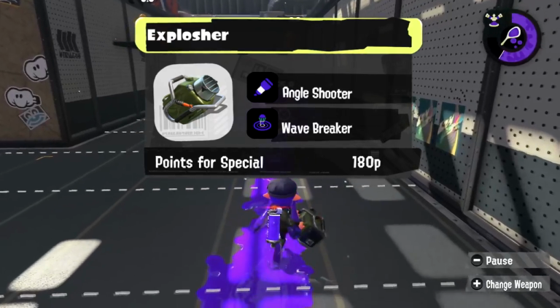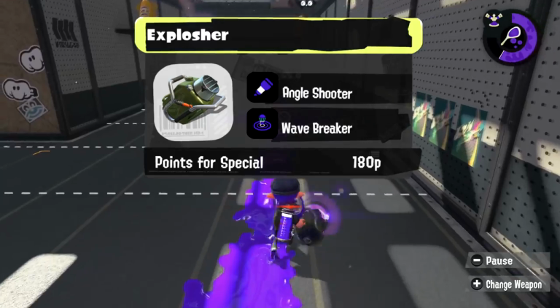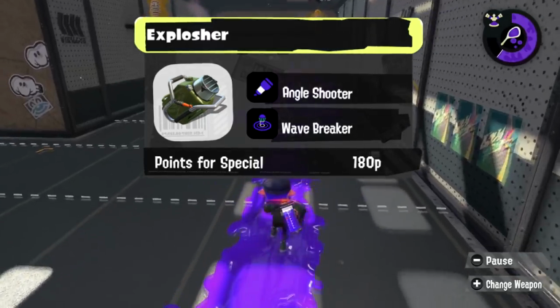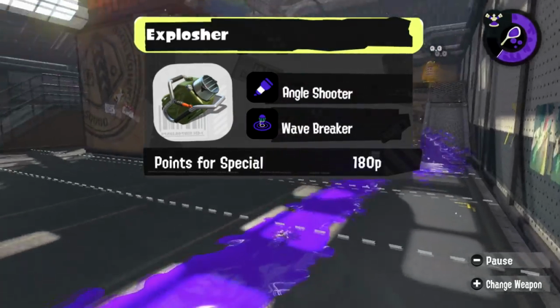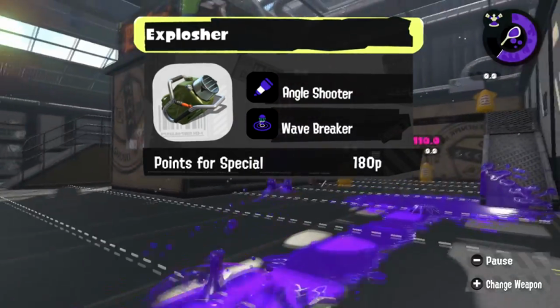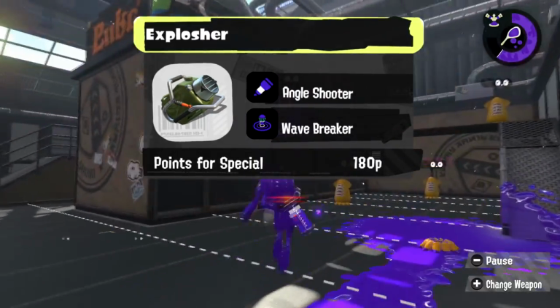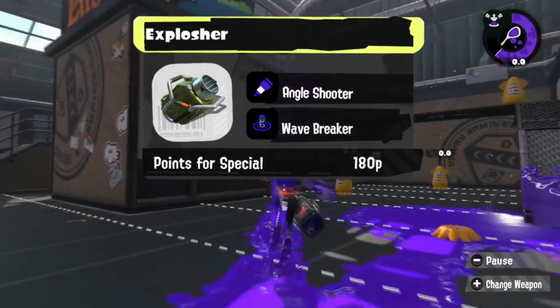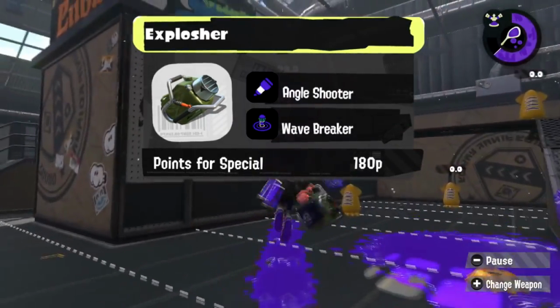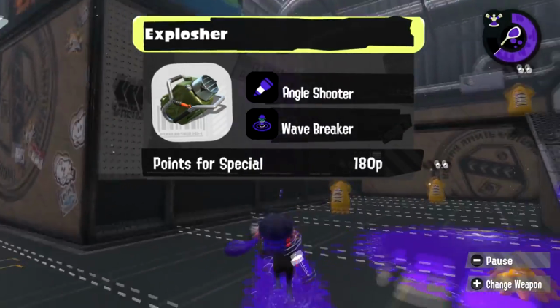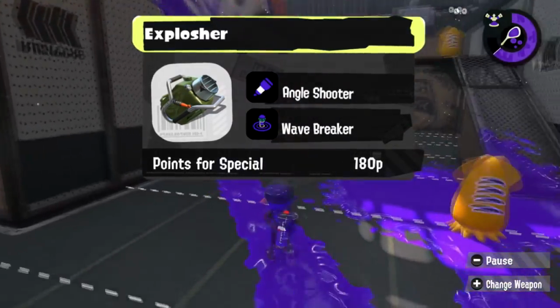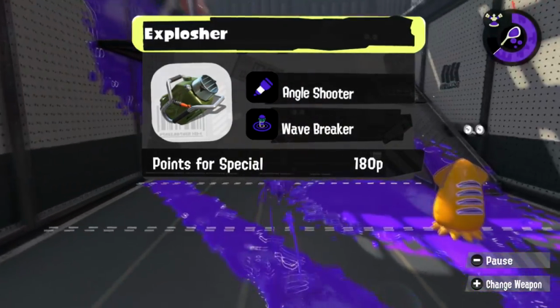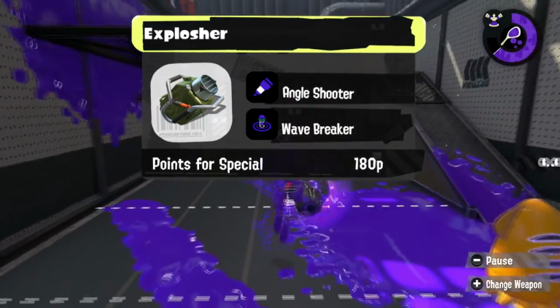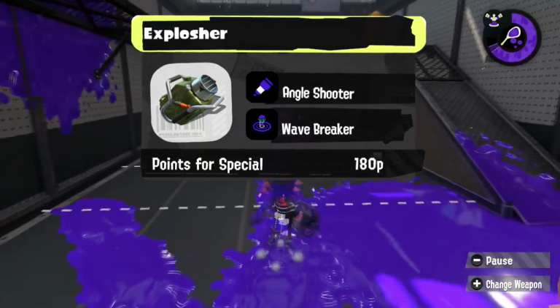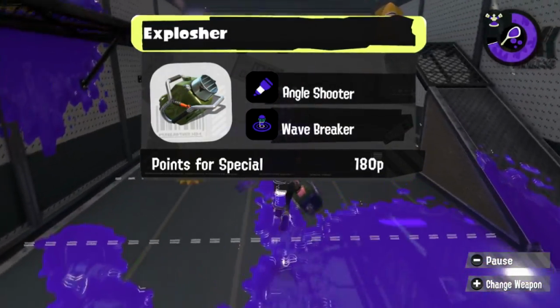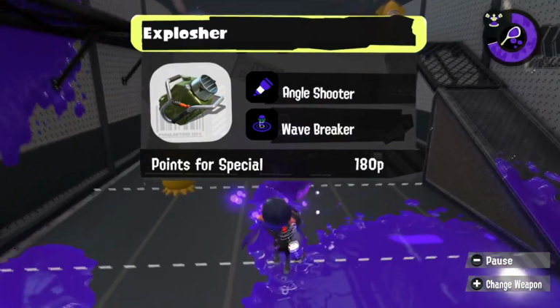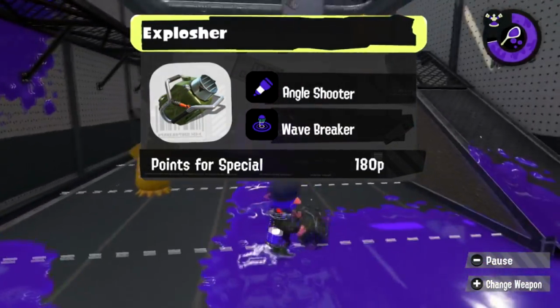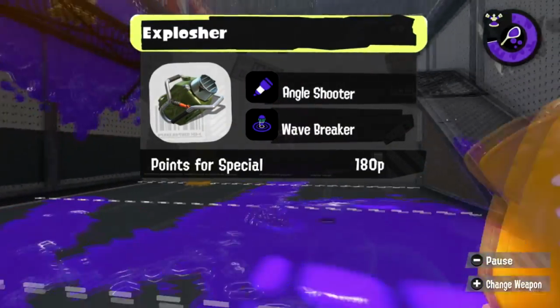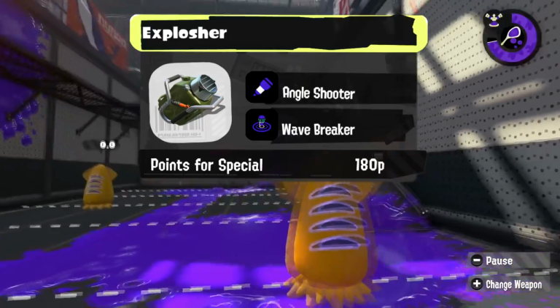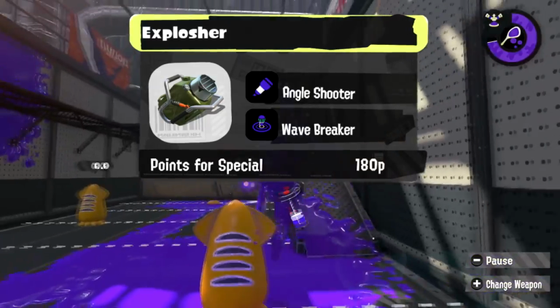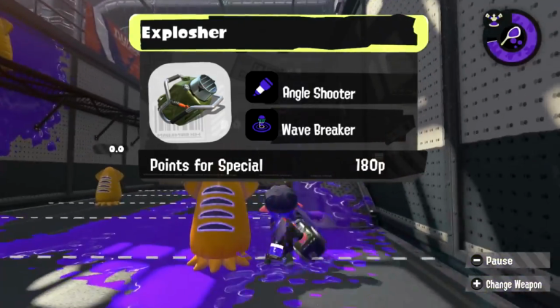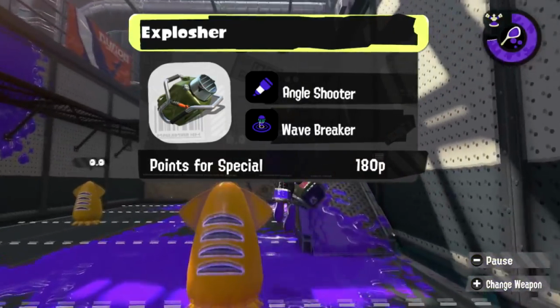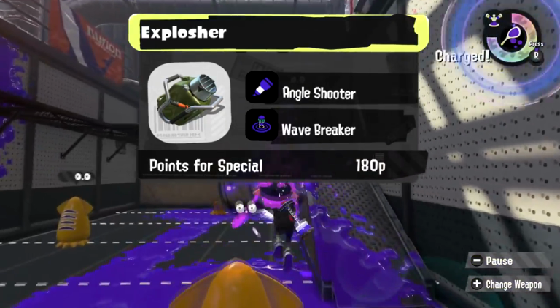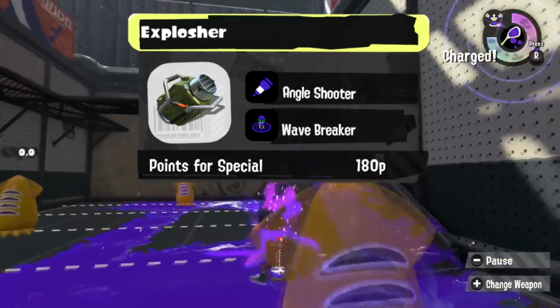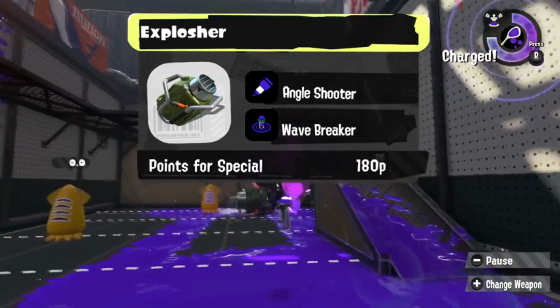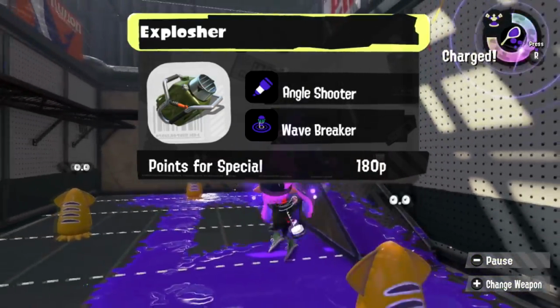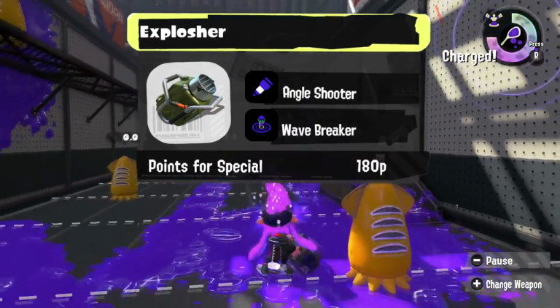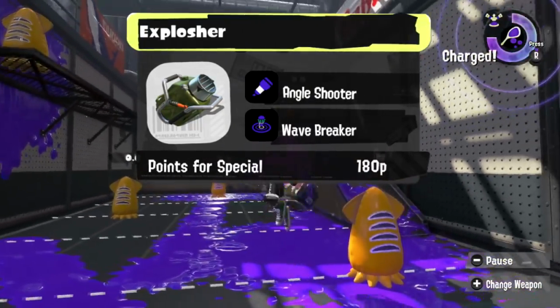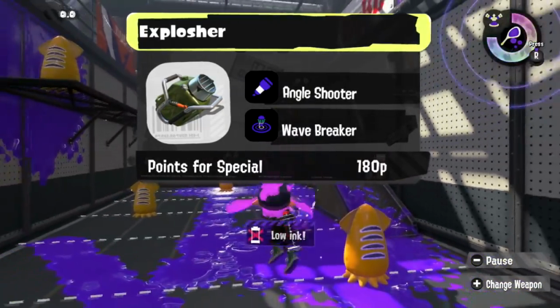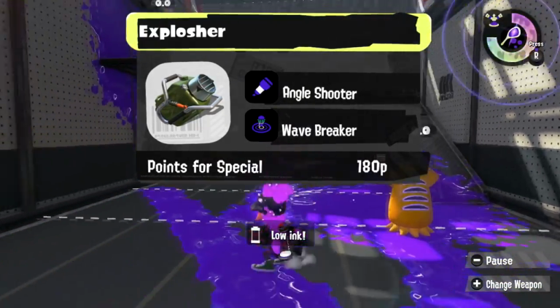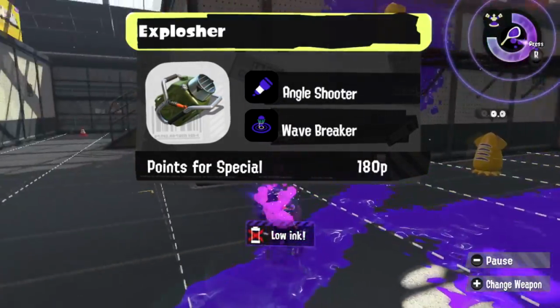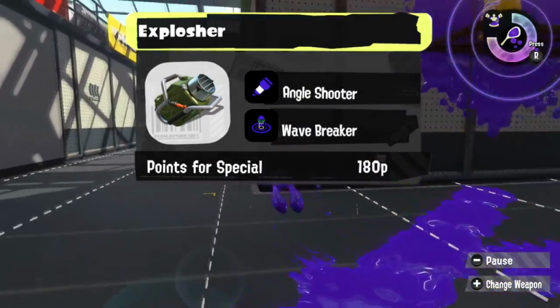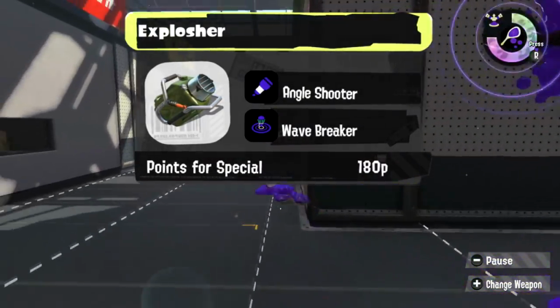Explosher? Same reasoning as the Slosher. Angle Shooter lets it get that extra chip damage it's looking for, and Wave Breaker is going to make opponents not have a fun time — making everyone move everywhere.